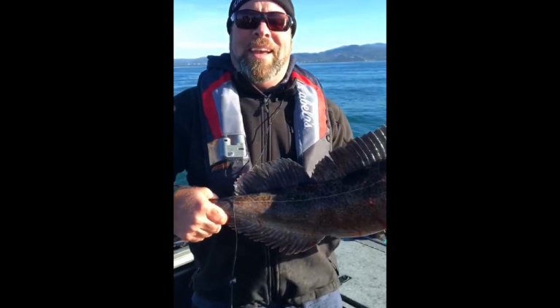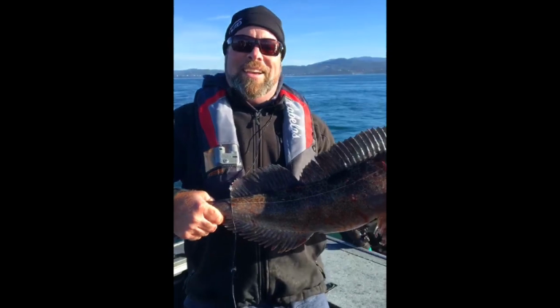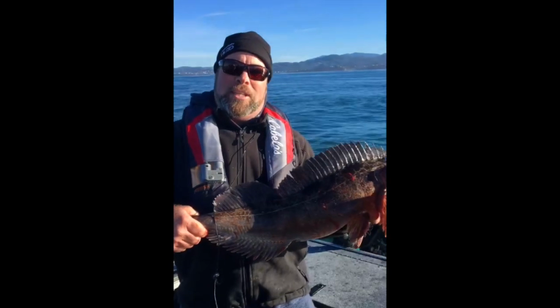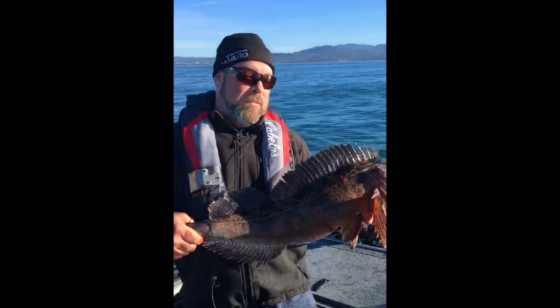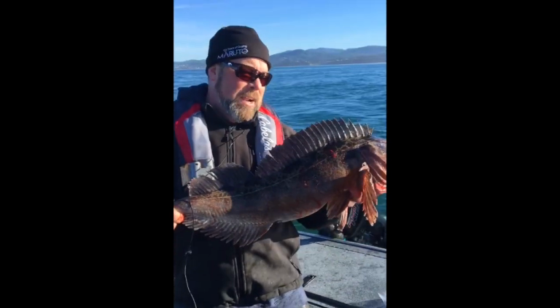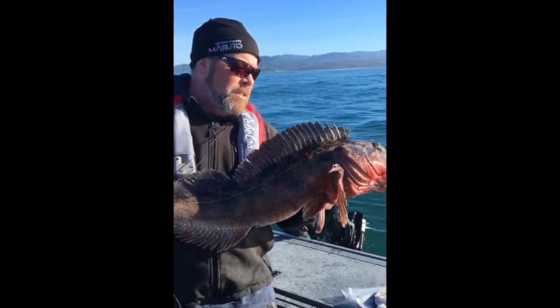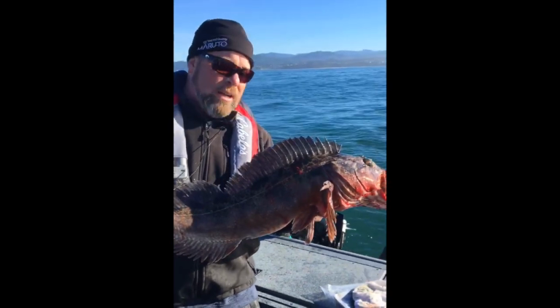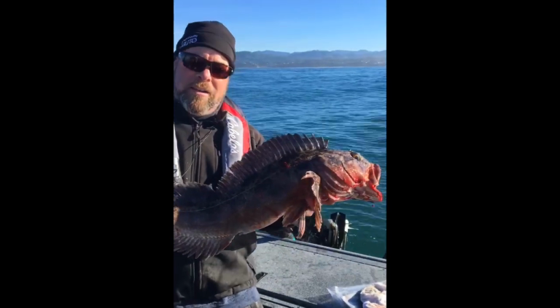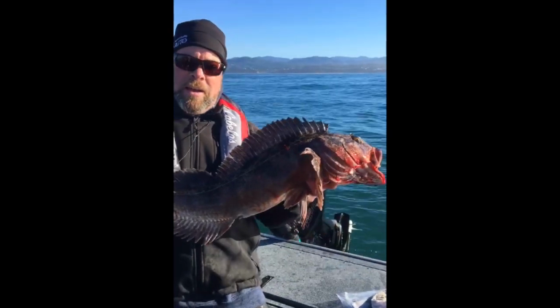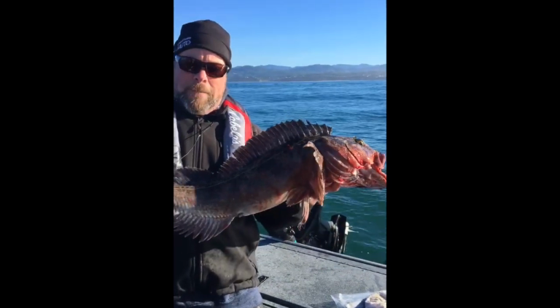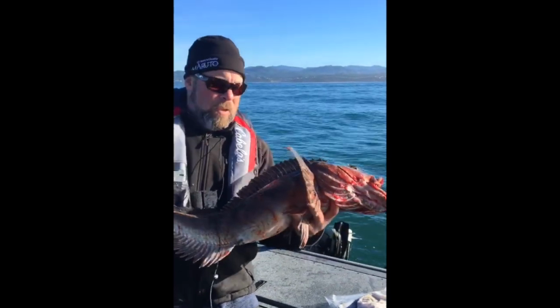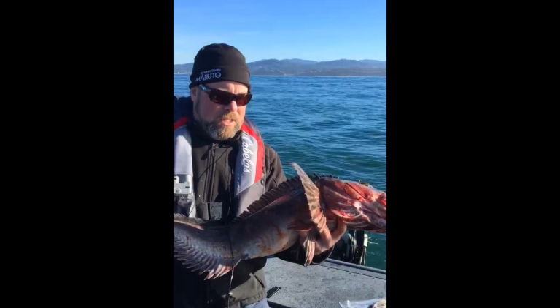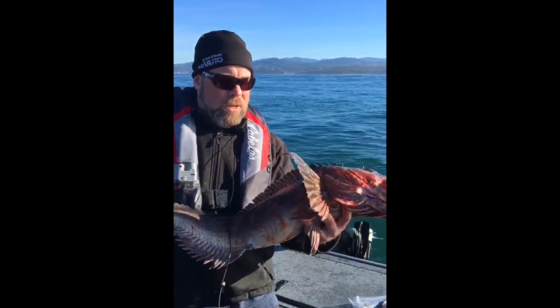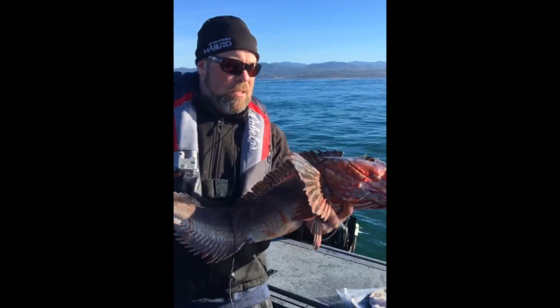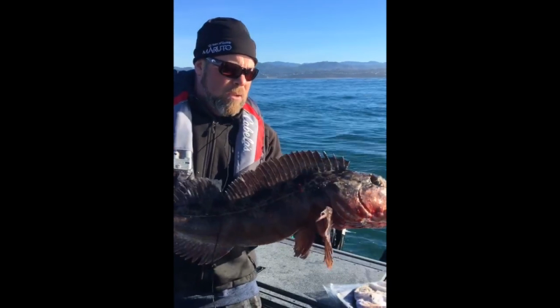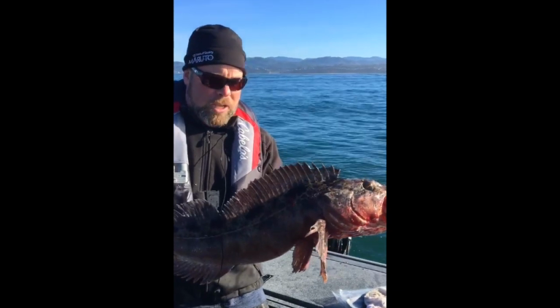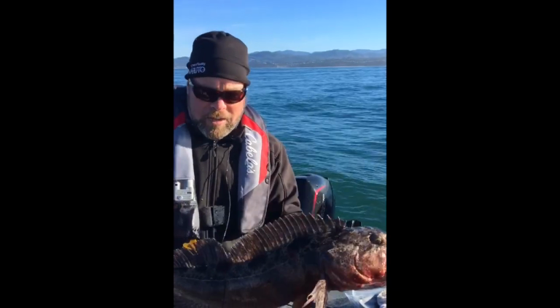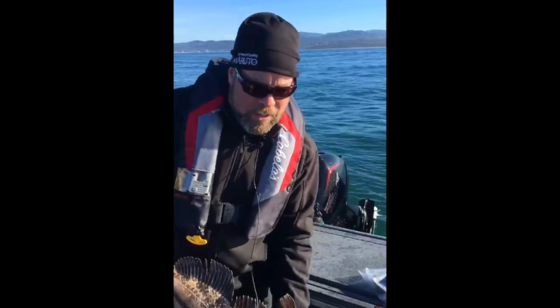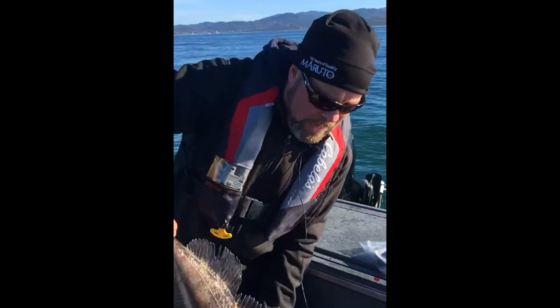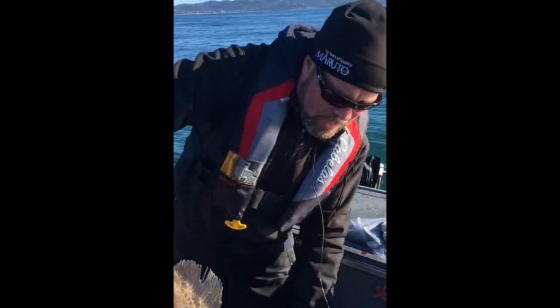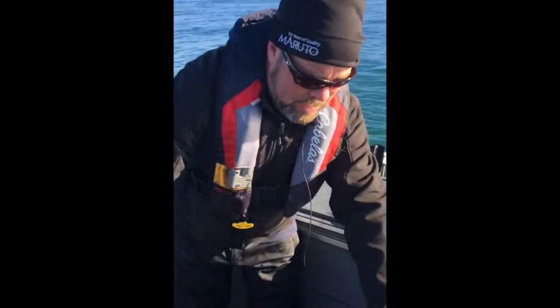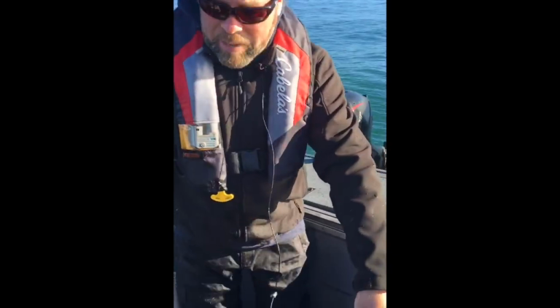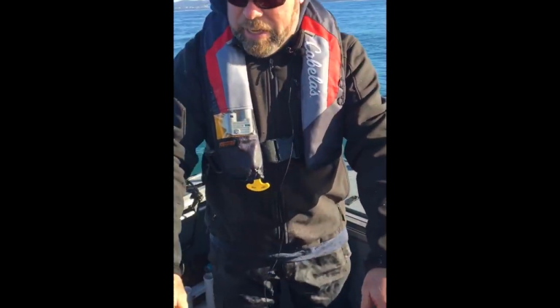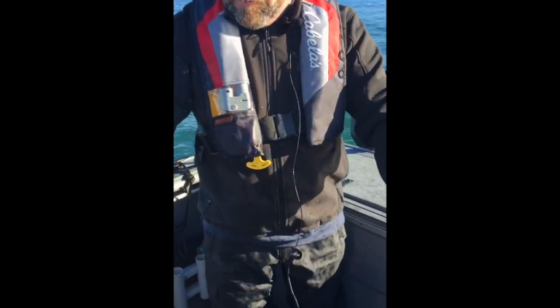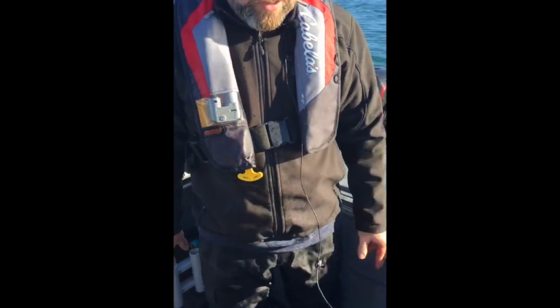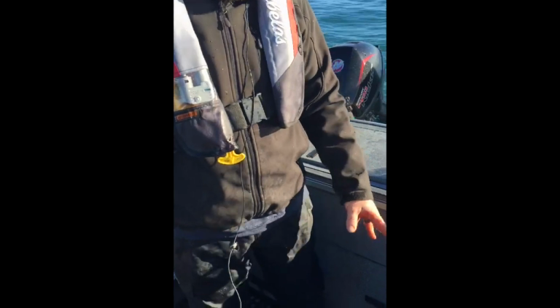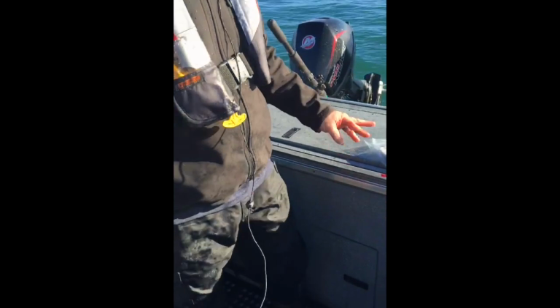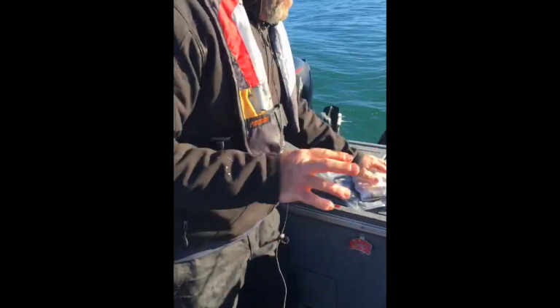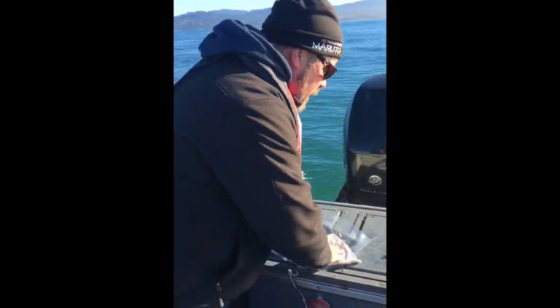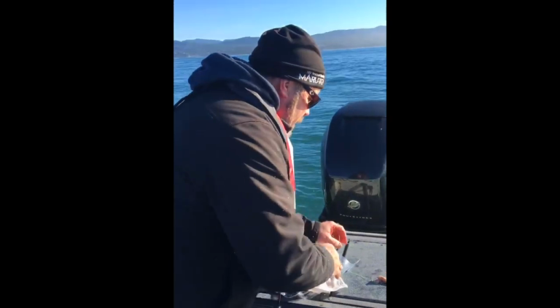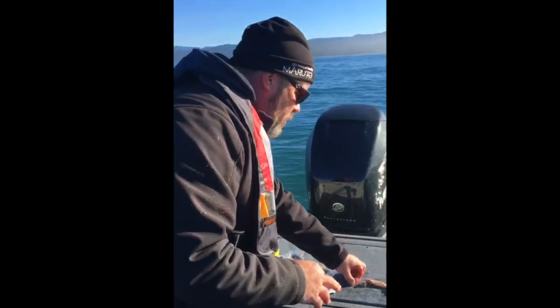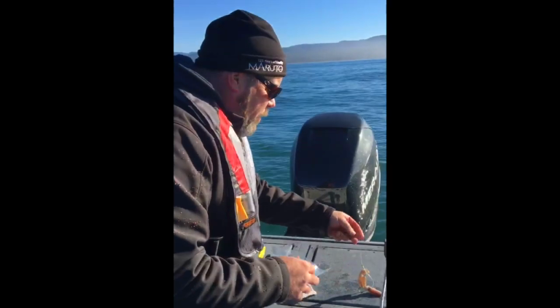Hey, as you can see, we've finally found some lingcod here. Got this nice one, it's about 10 pounds, just got him. We got some sea bass laying on the floor here, it's gotten kind of crazy.